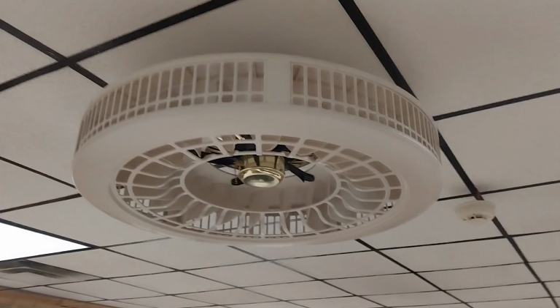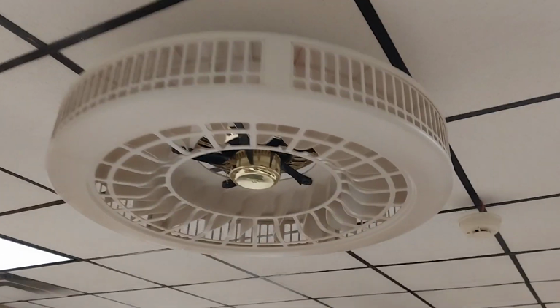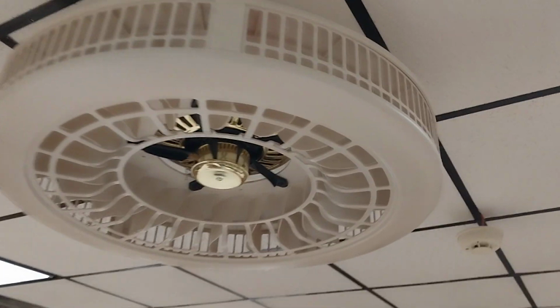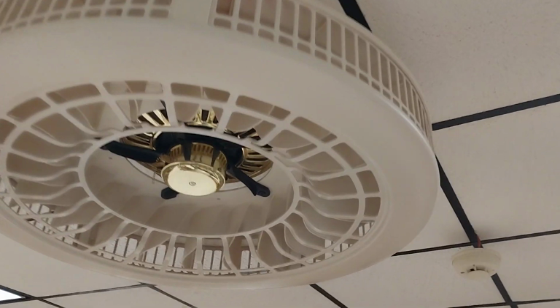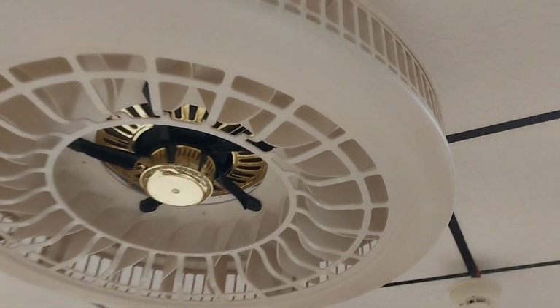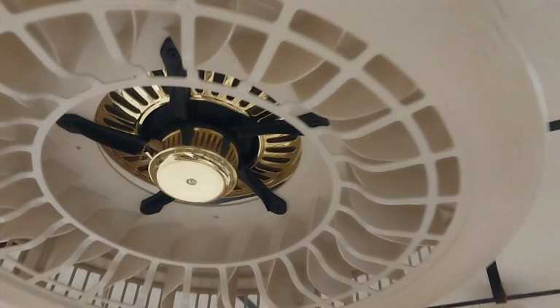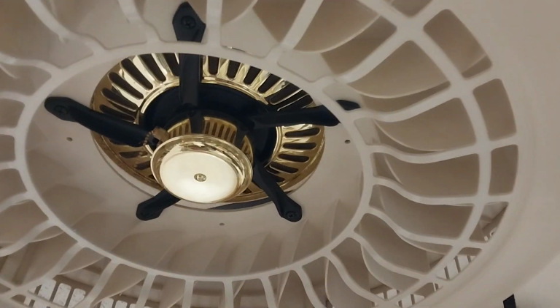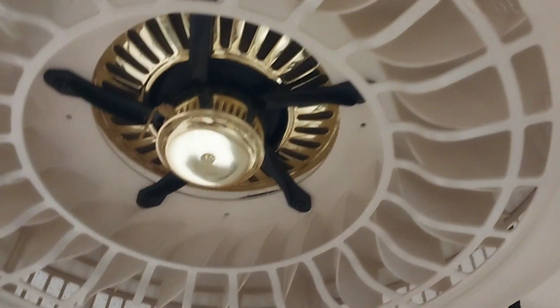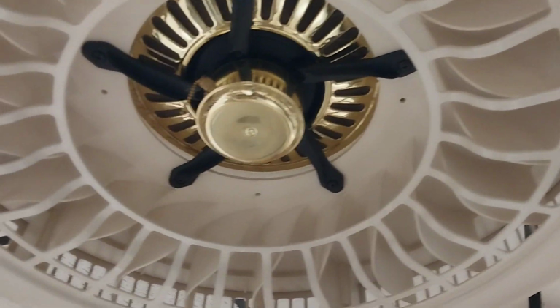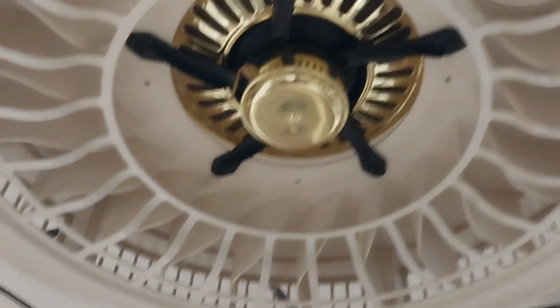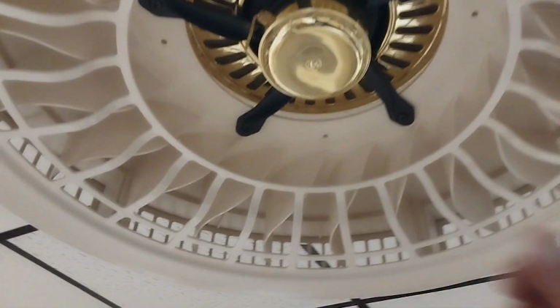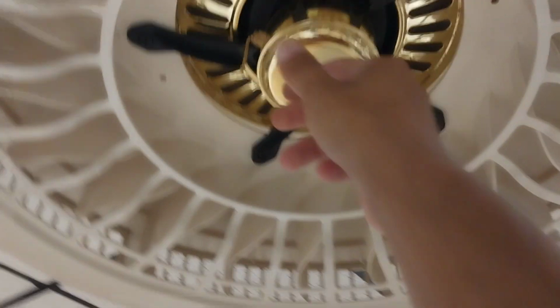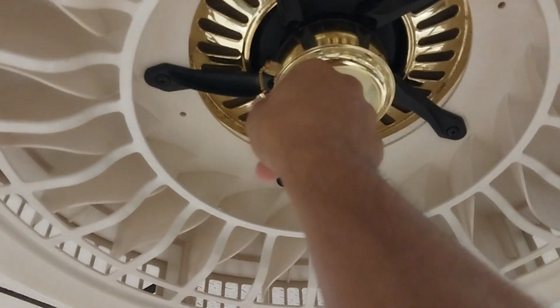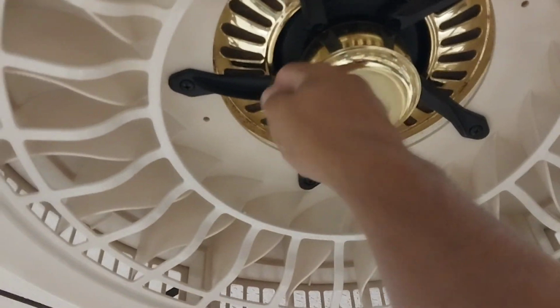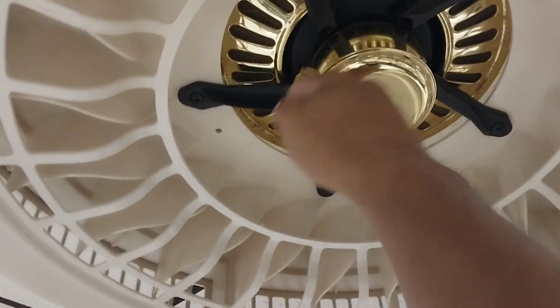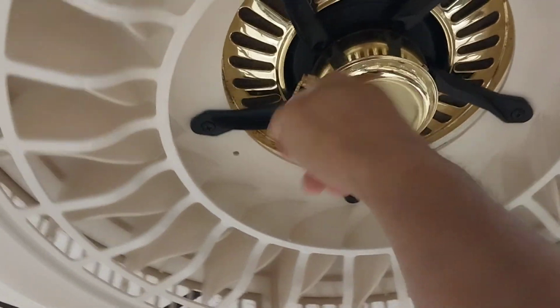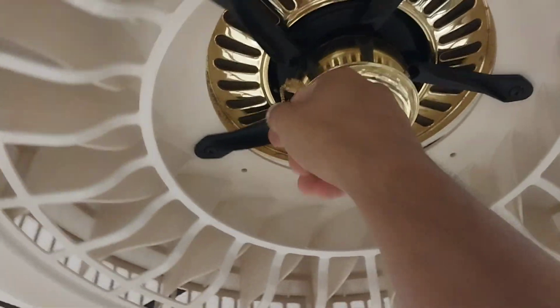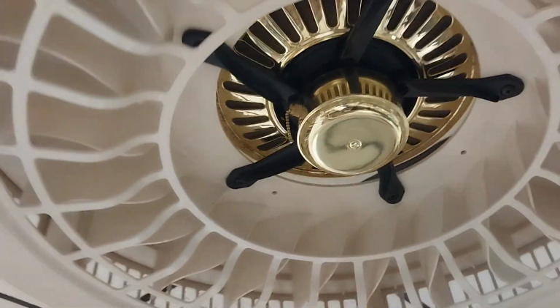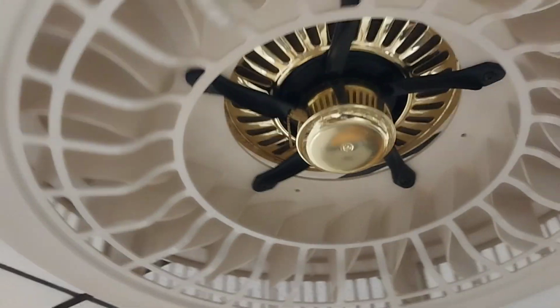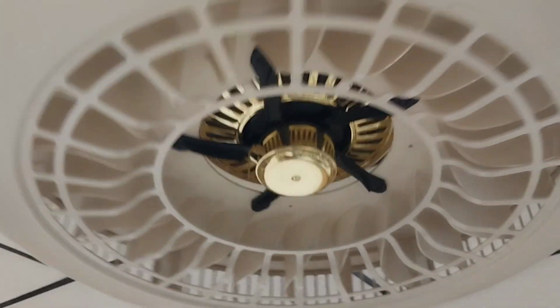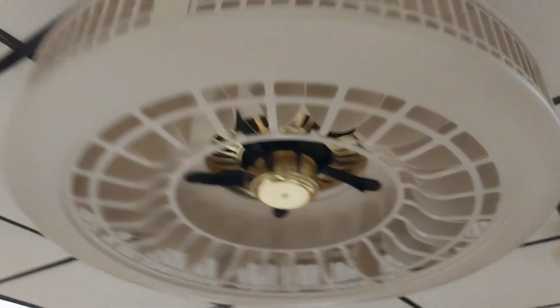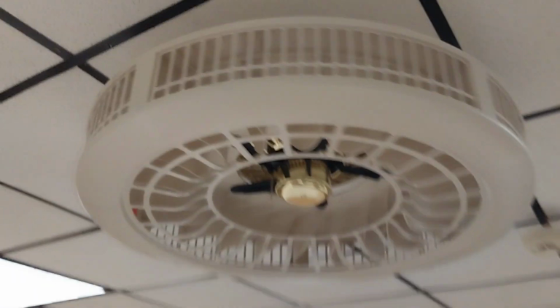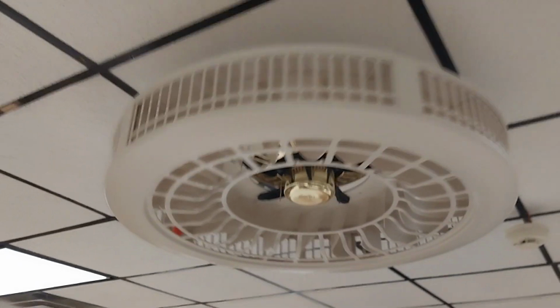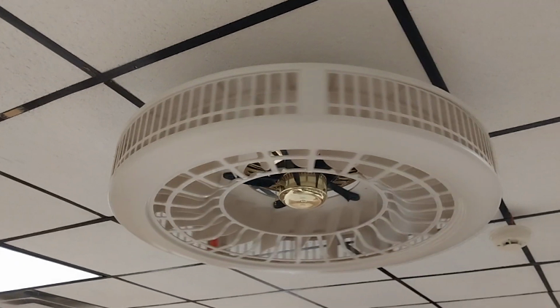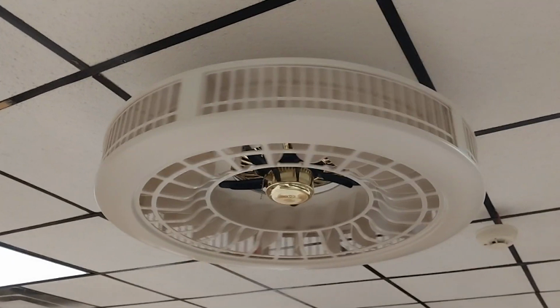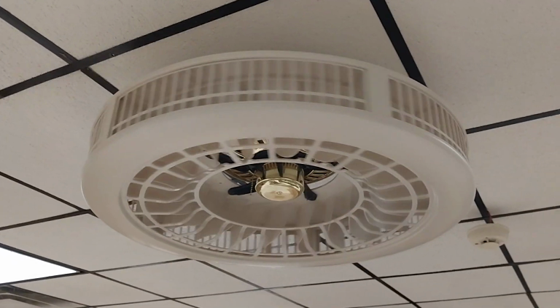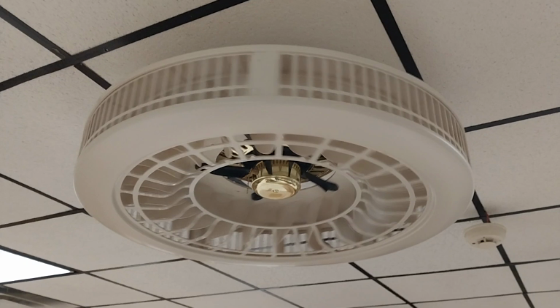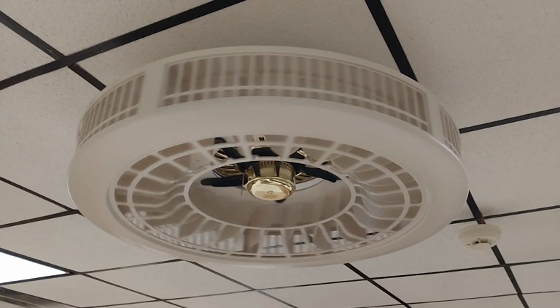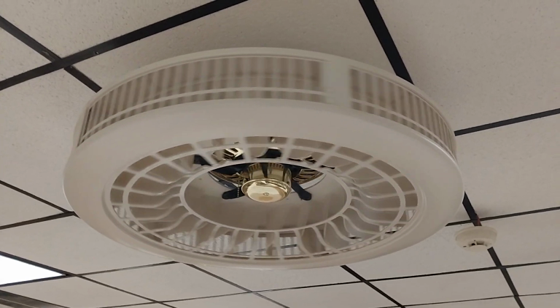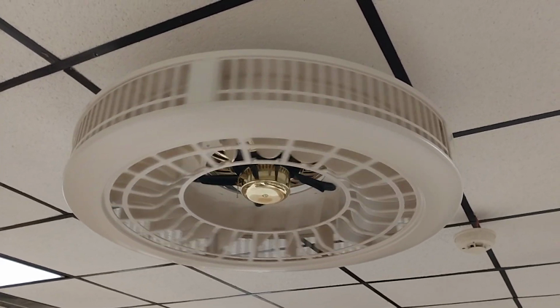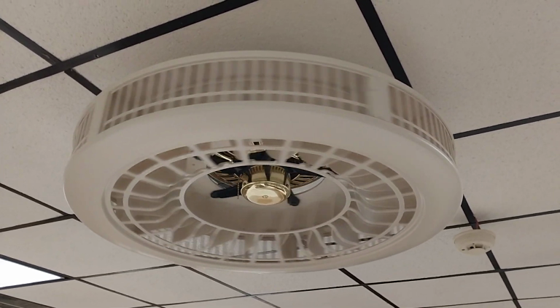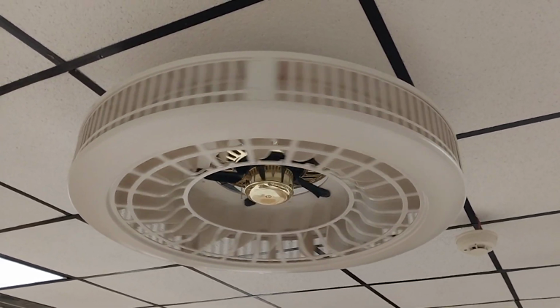It's those like filter fans, although the filters aren't in there. It's a Purifan. Such a weird idea.